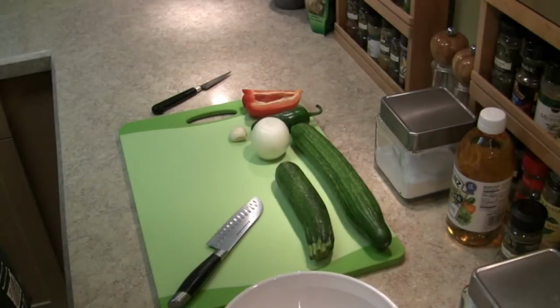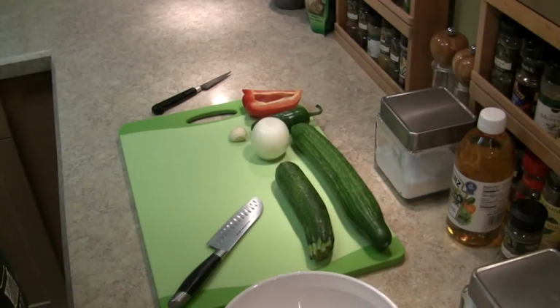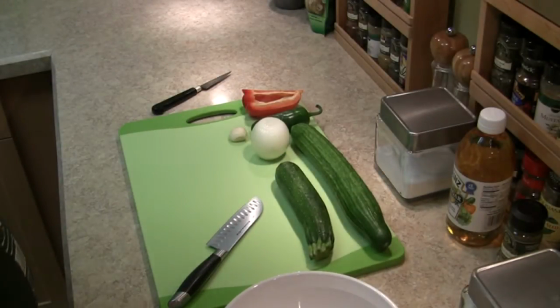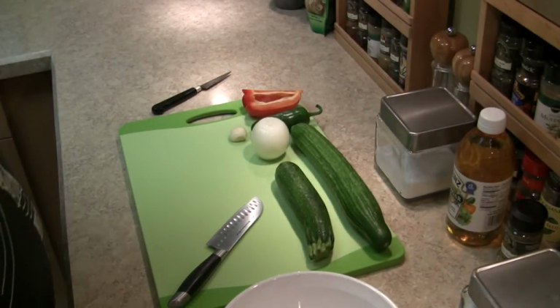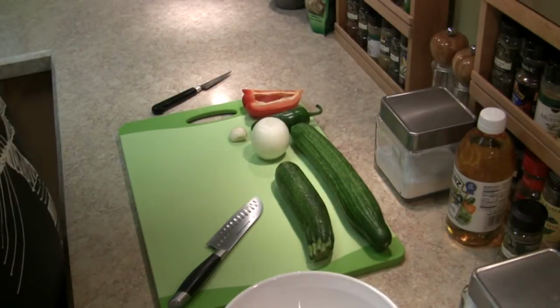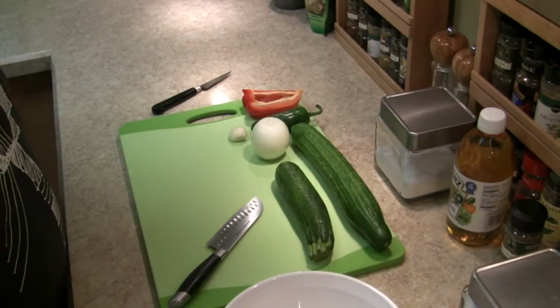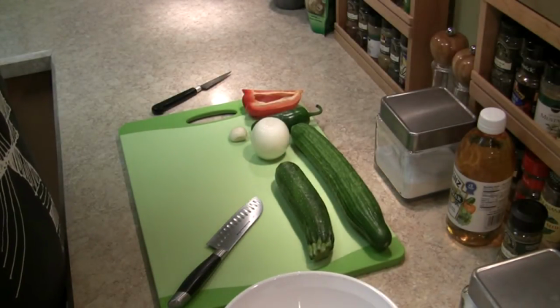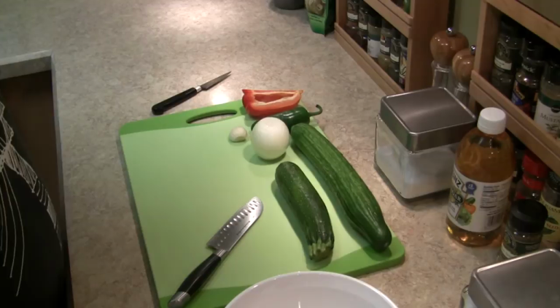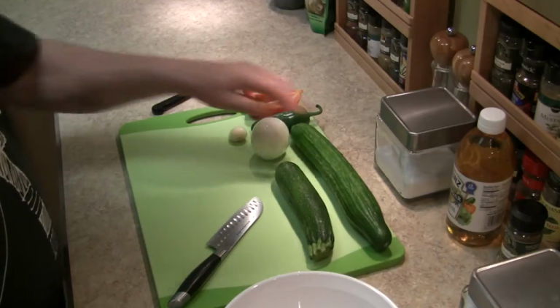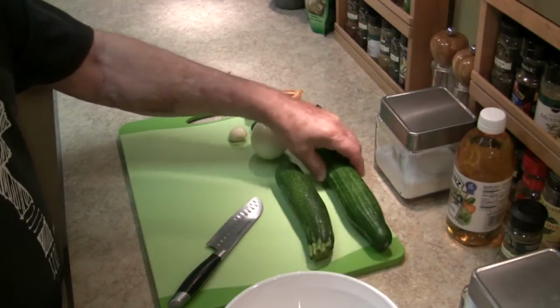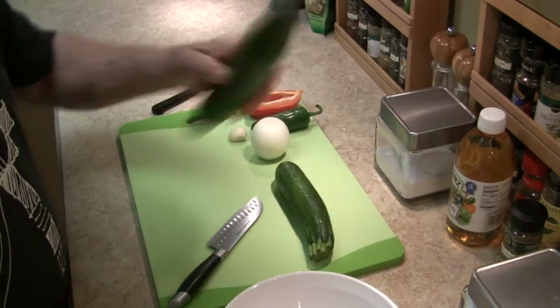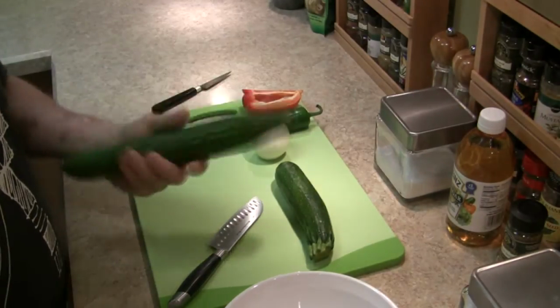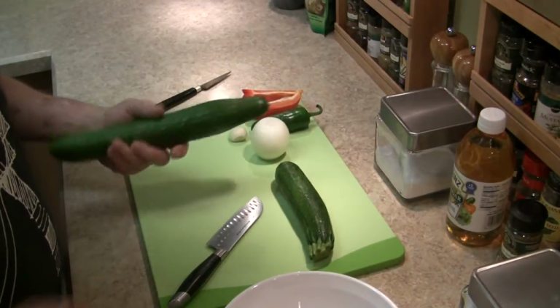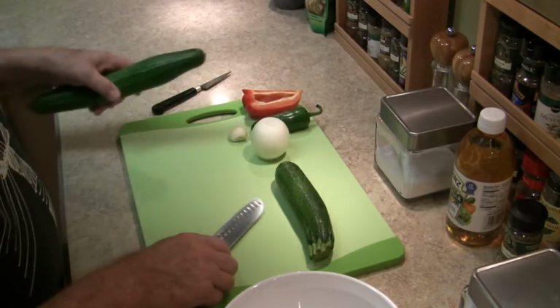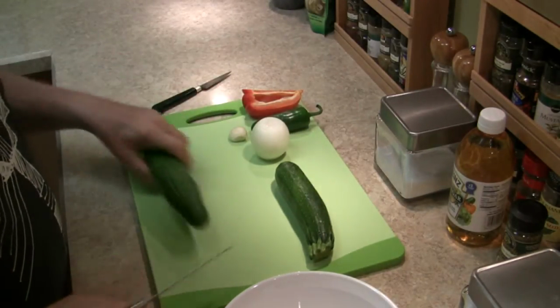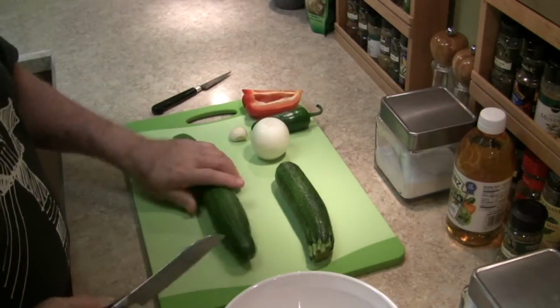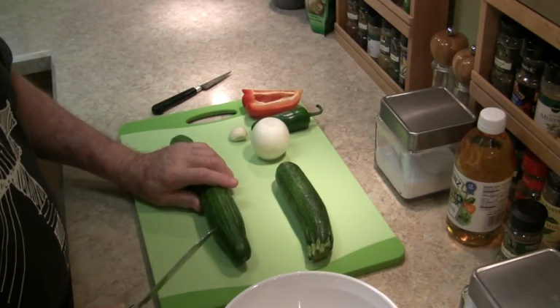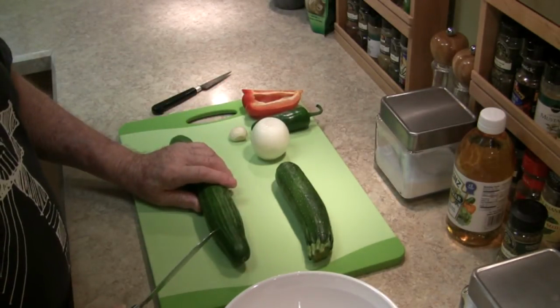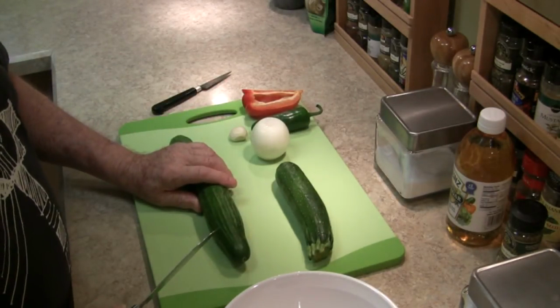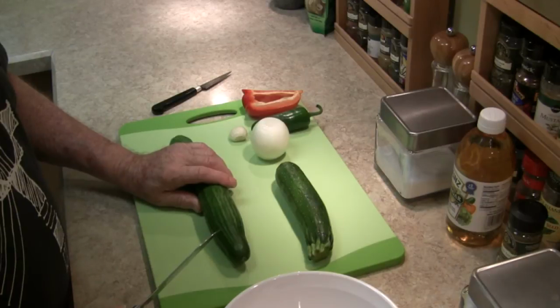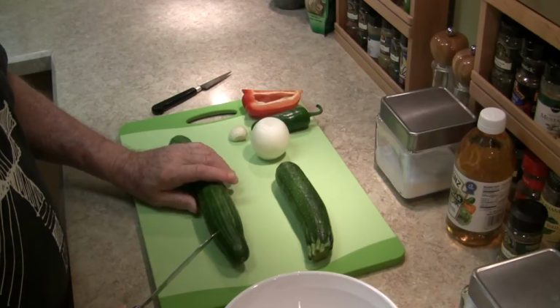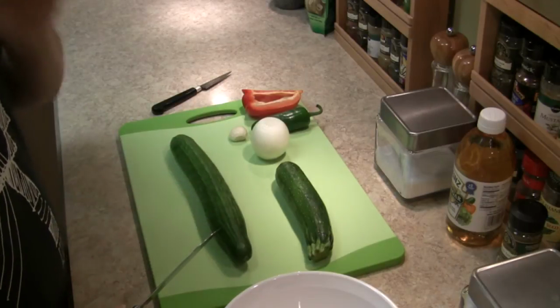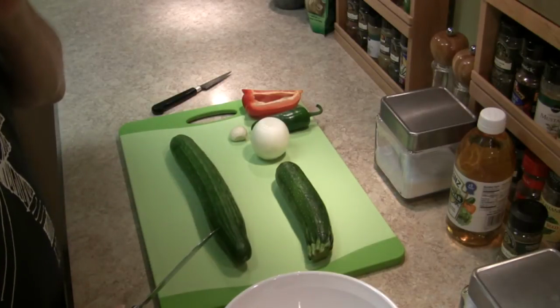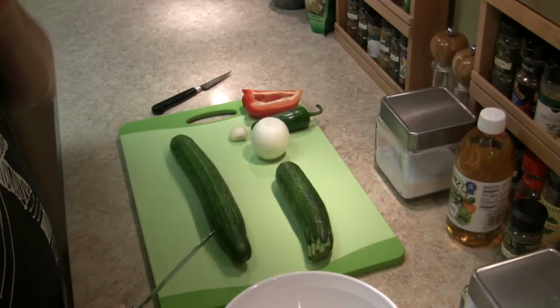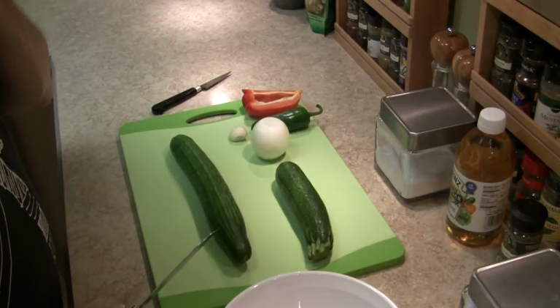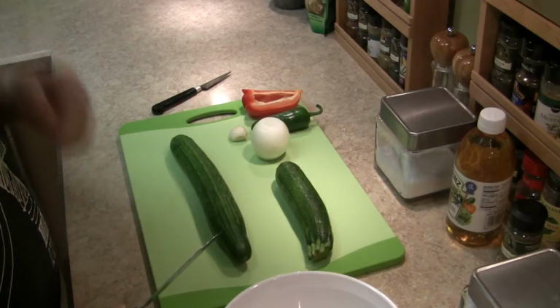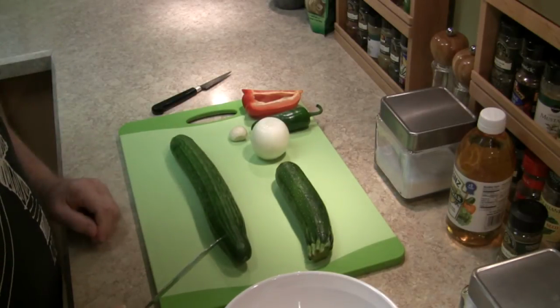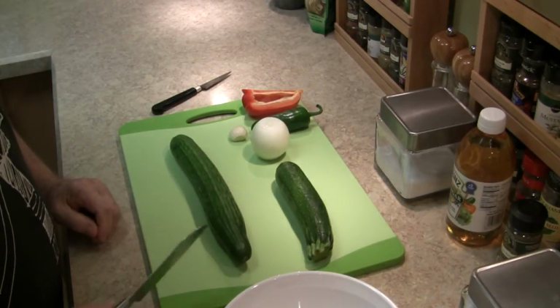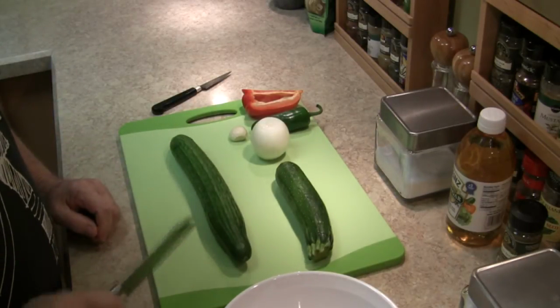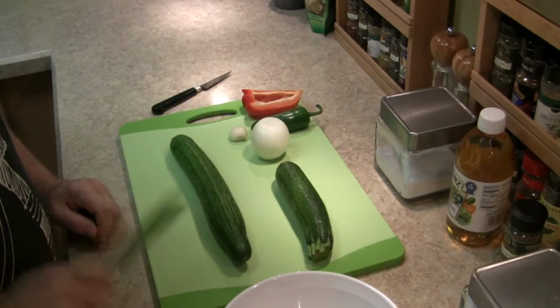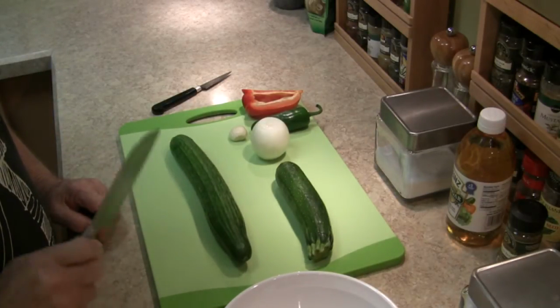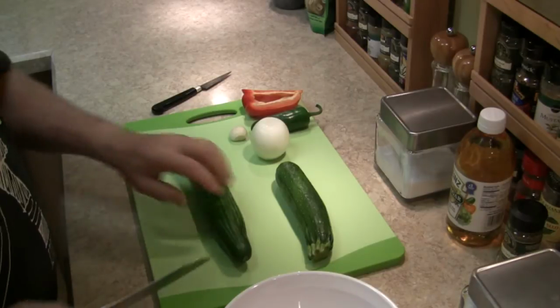A perfect summer side dish is a cucumber salad, which I keep wanting to make and keep forgetting that you have to do it the day ahead of time so it can marinate. This time I made myself a note.